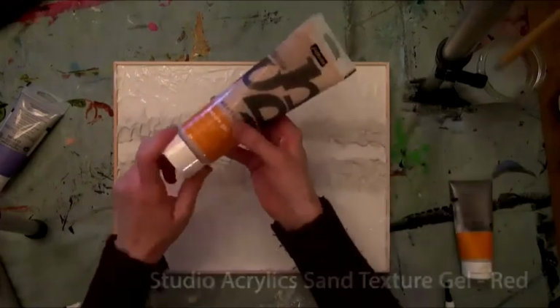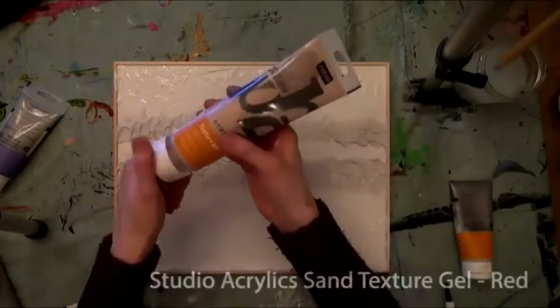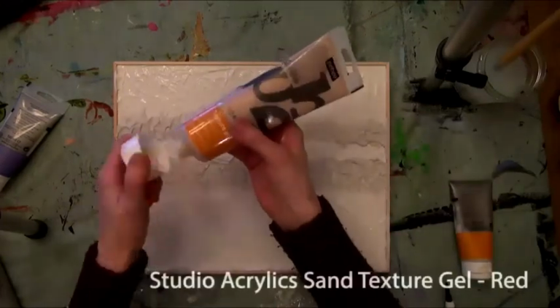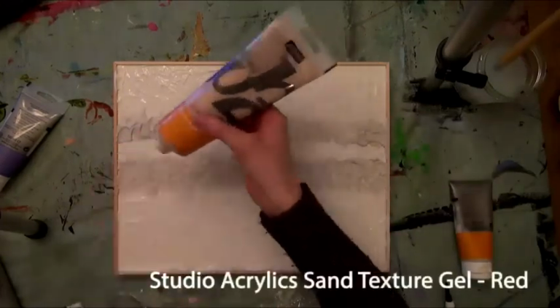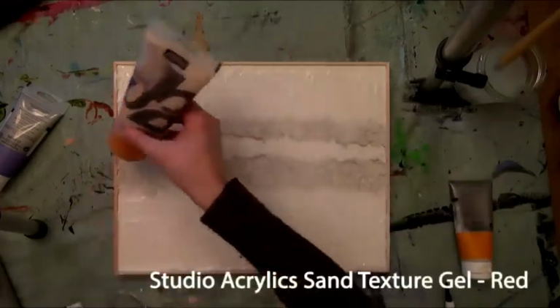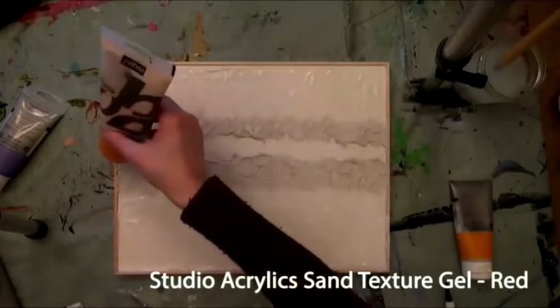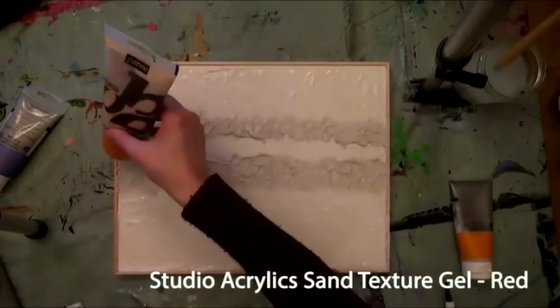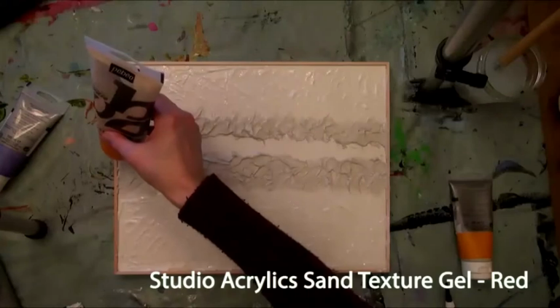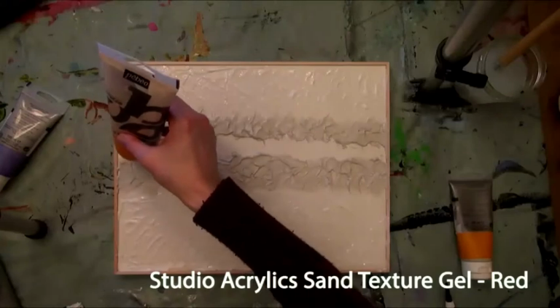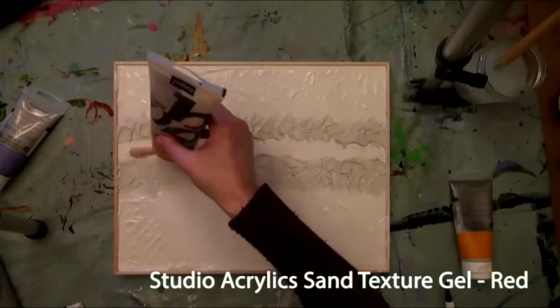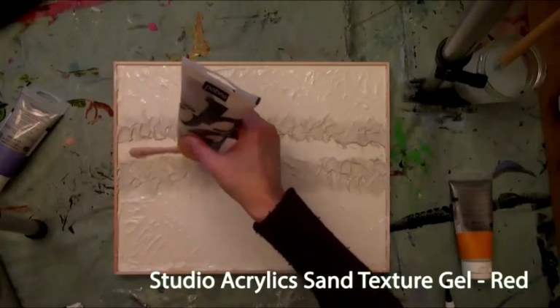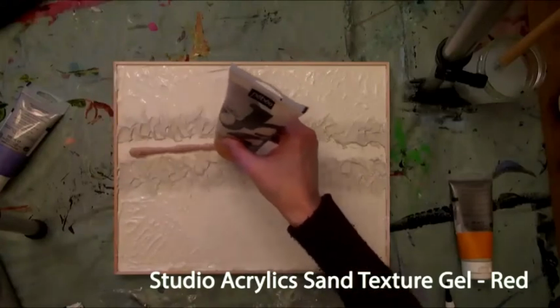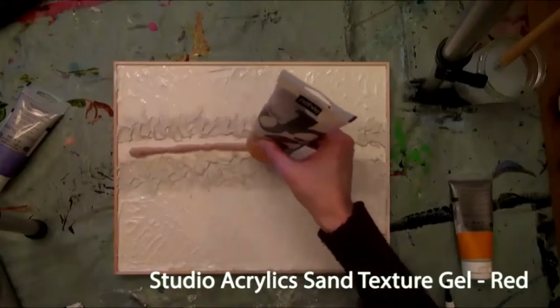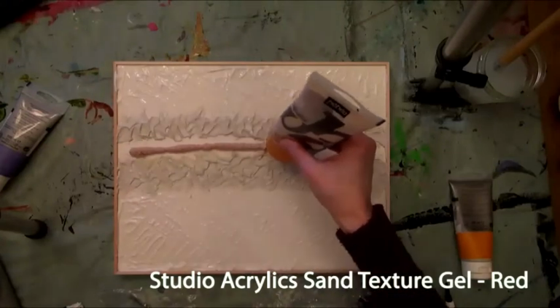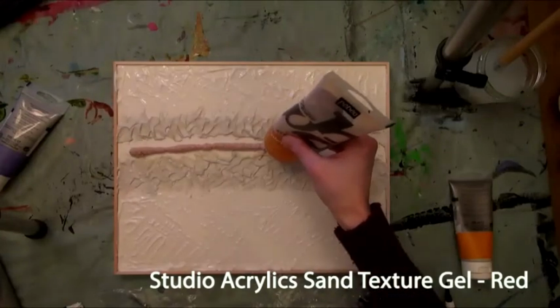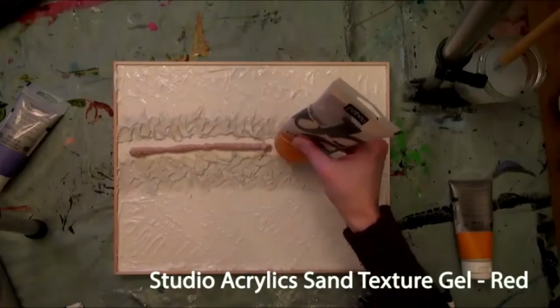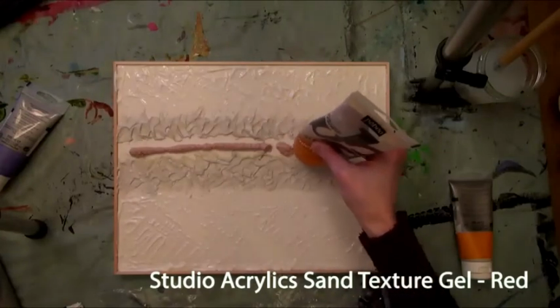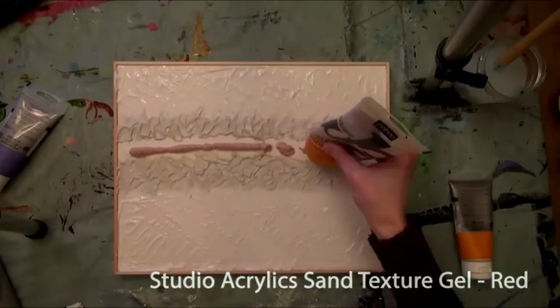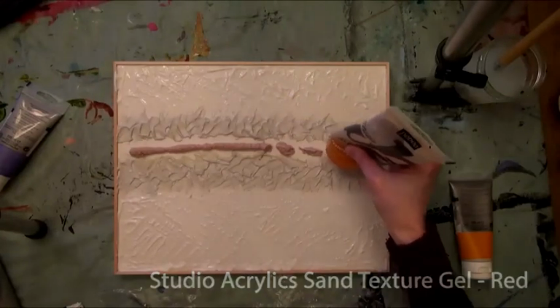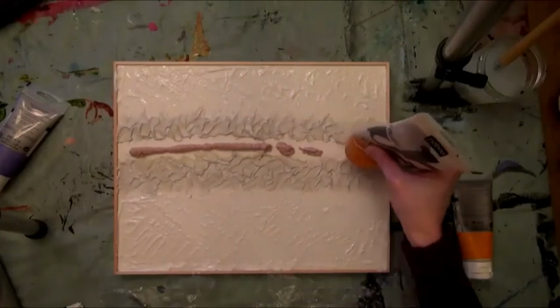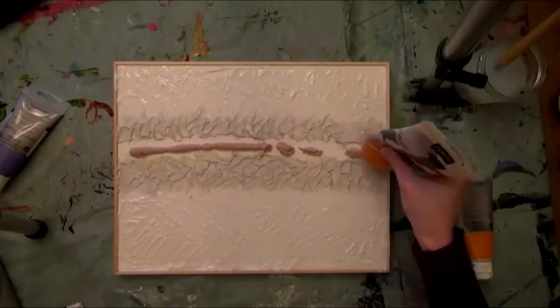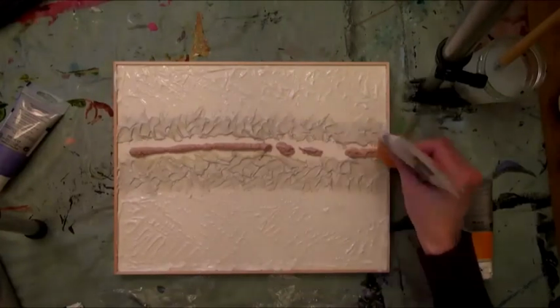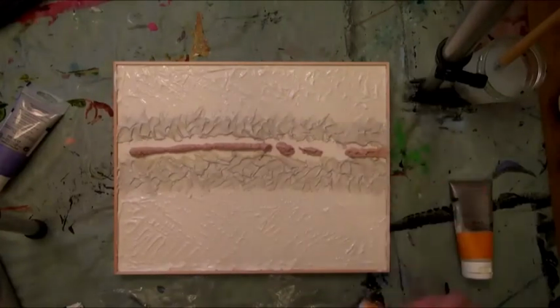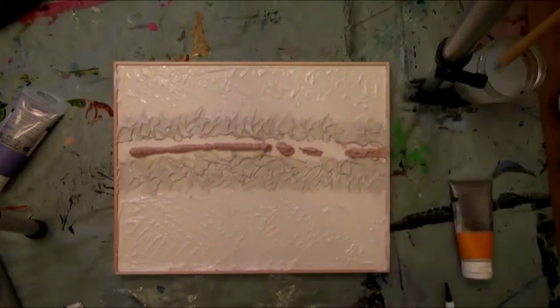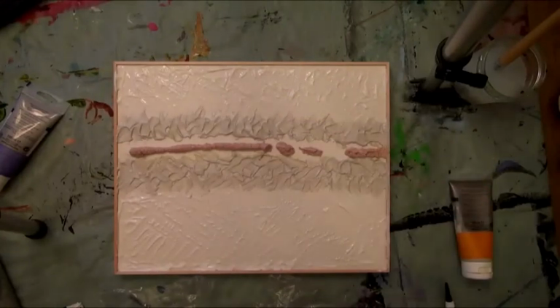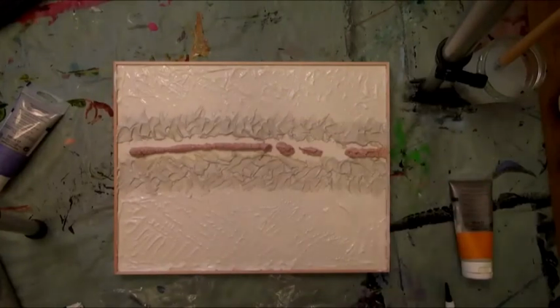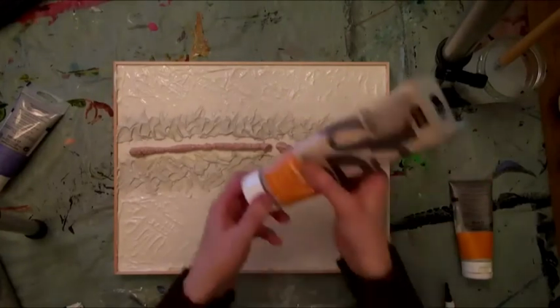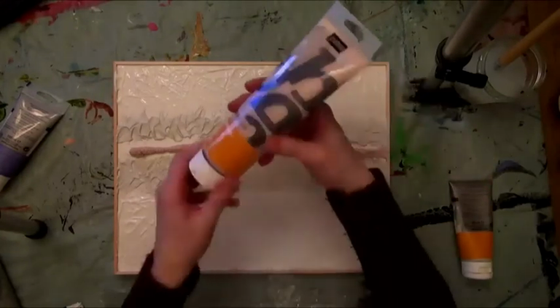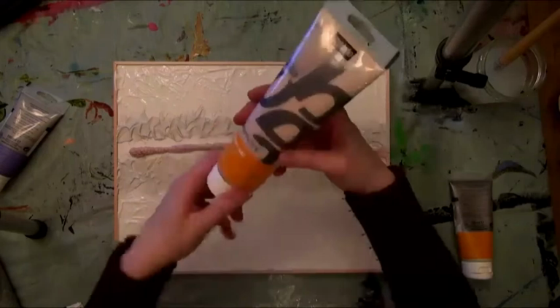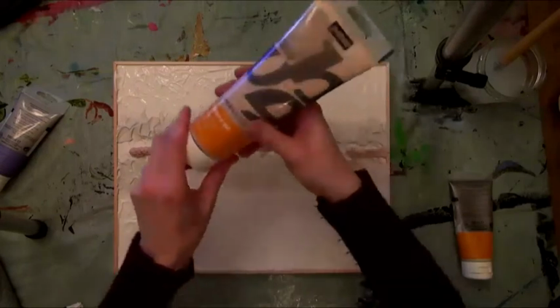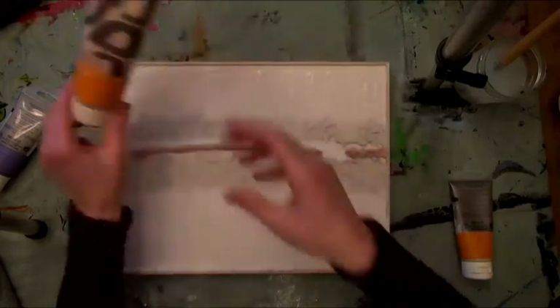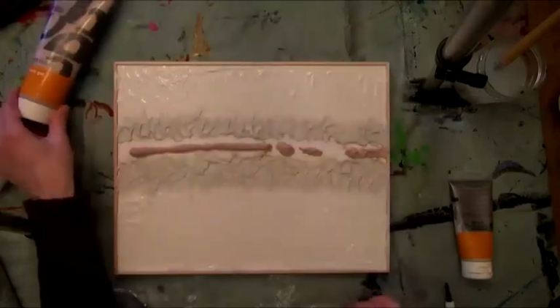She then used Studio Acrylic's Red Sand Texture Gel to add a grainy texture to the surface. This medium is also available in yellow, white, and black.